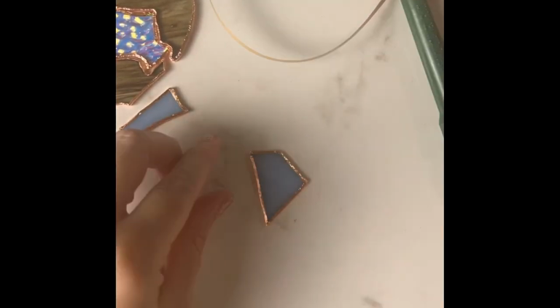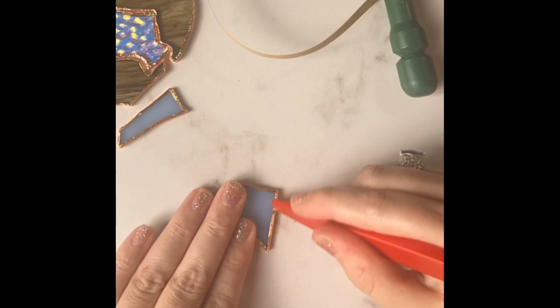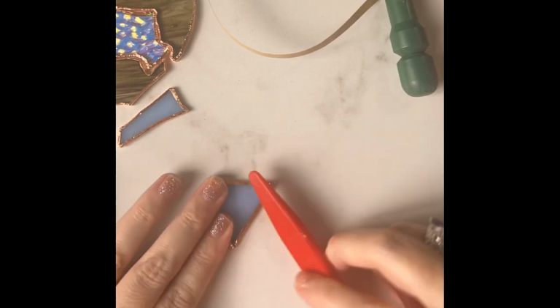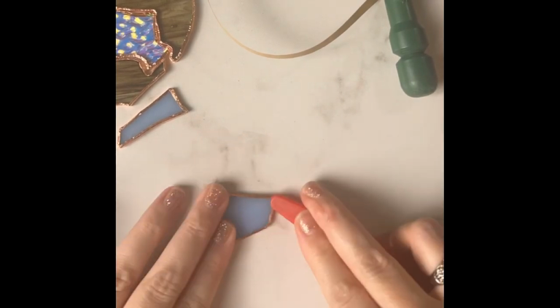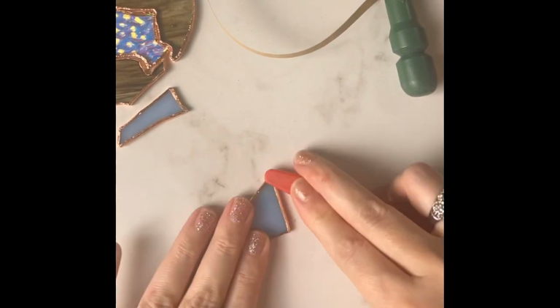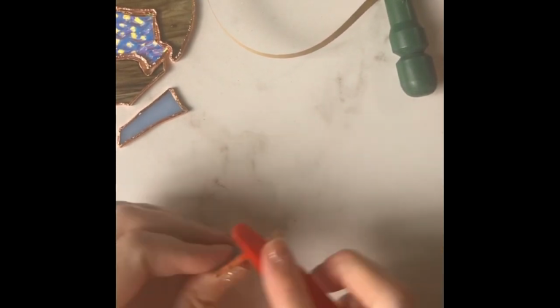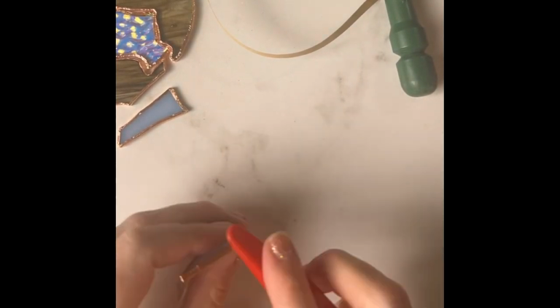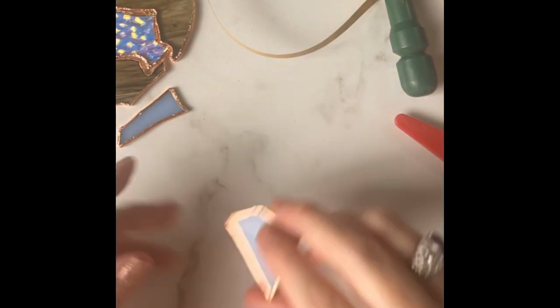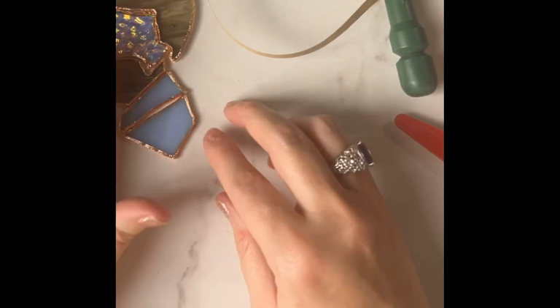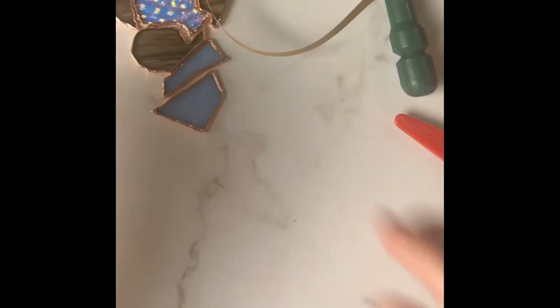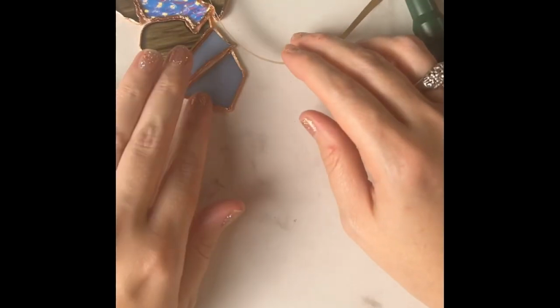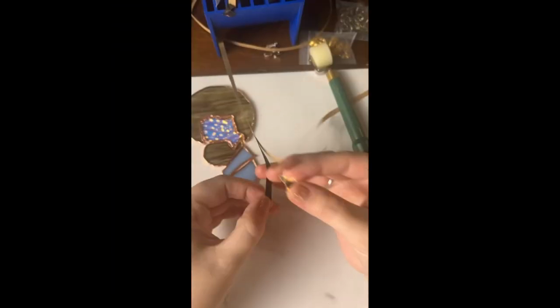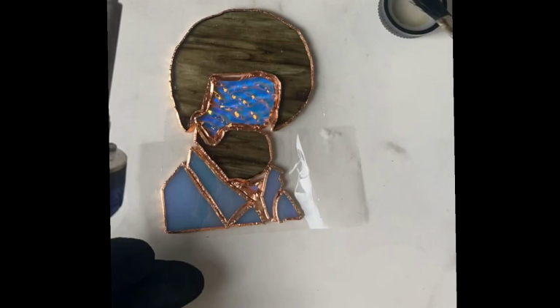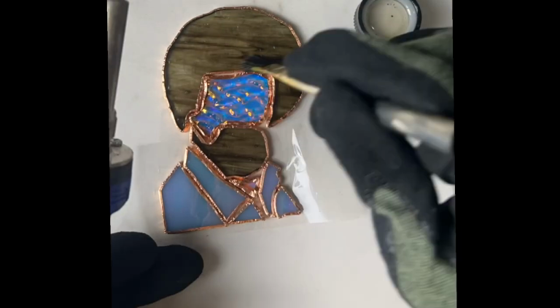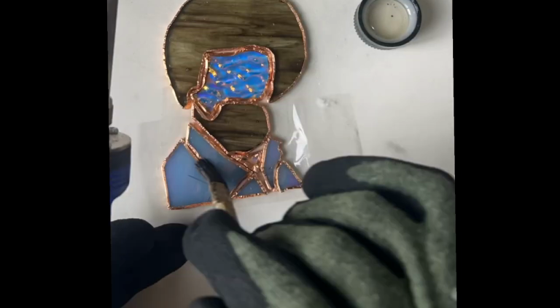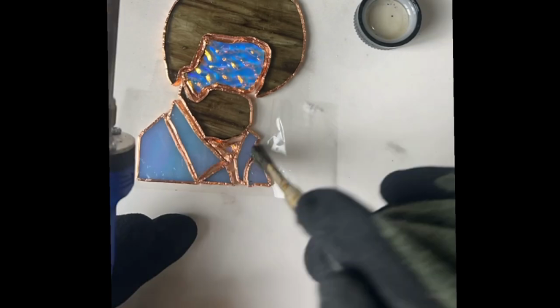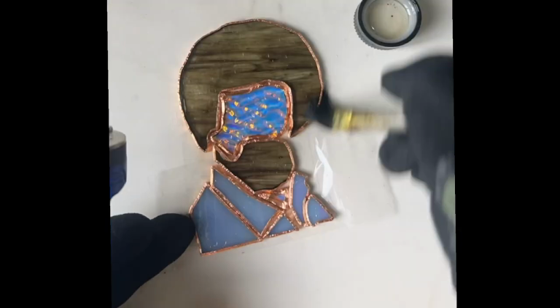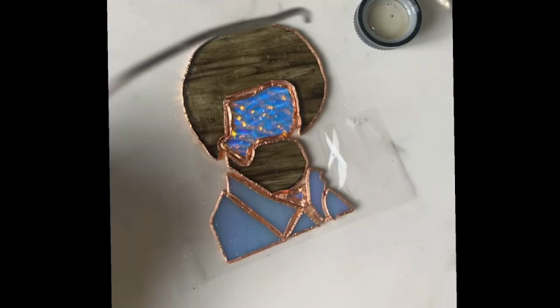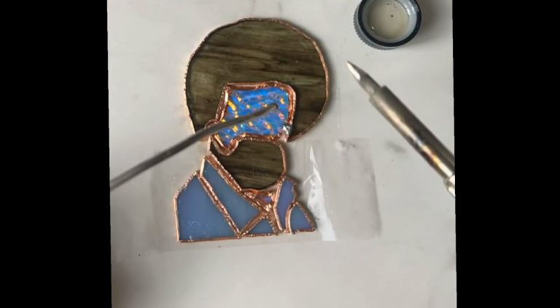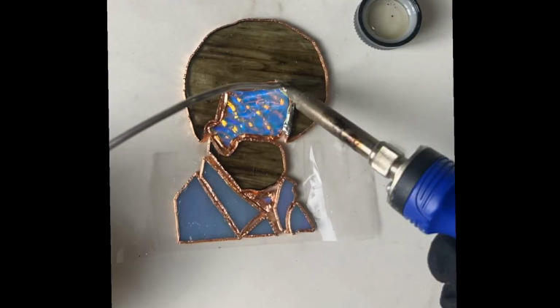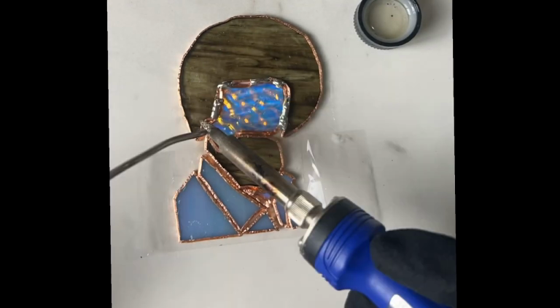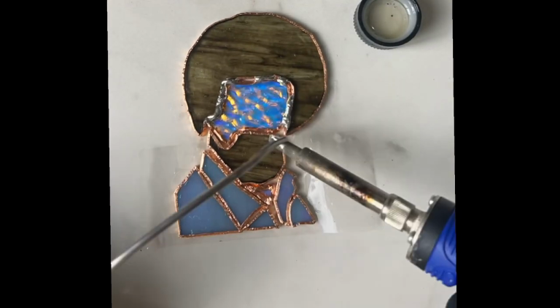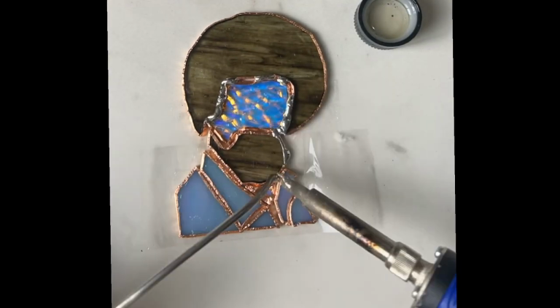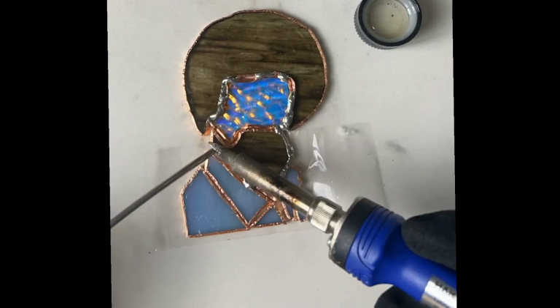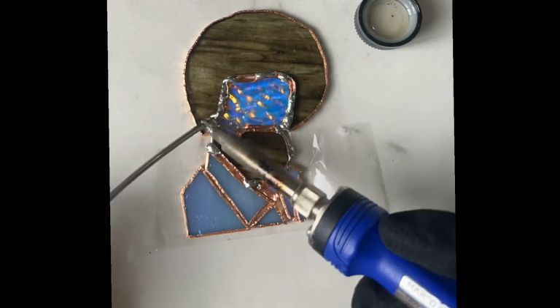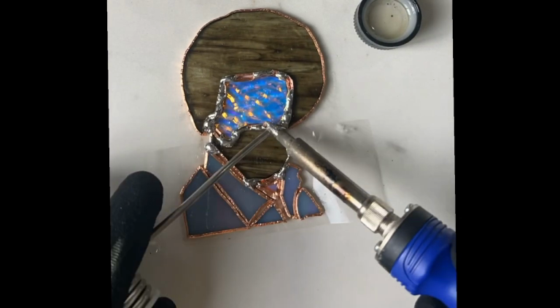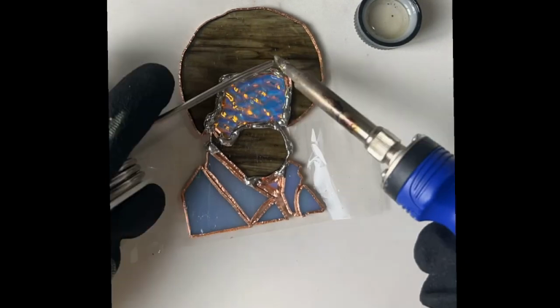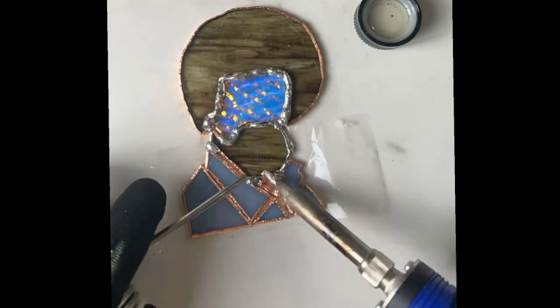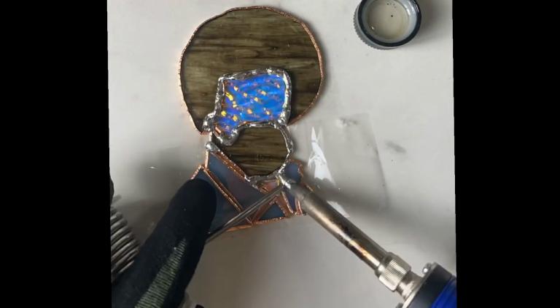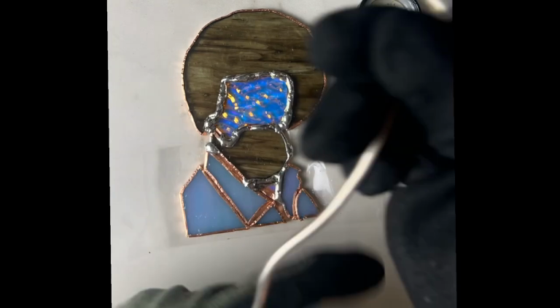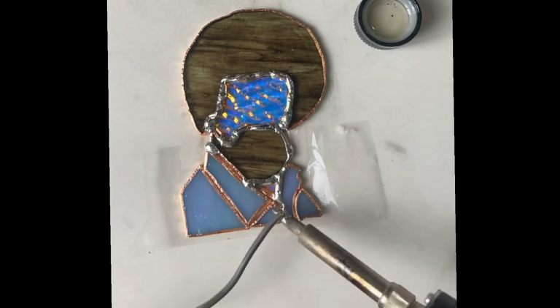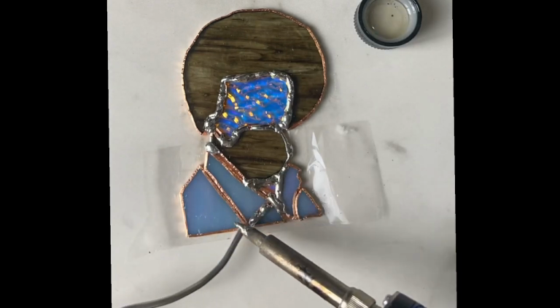I then use tape to align the glass pieces to where they should be. I use glass flux and 60-40 lead solder to start the soldering process.